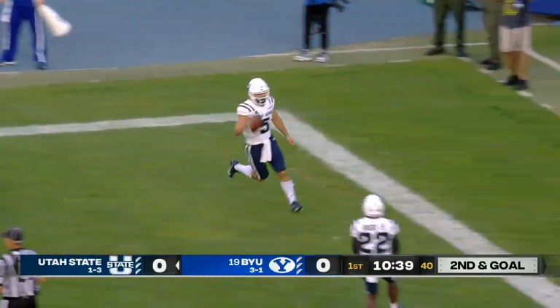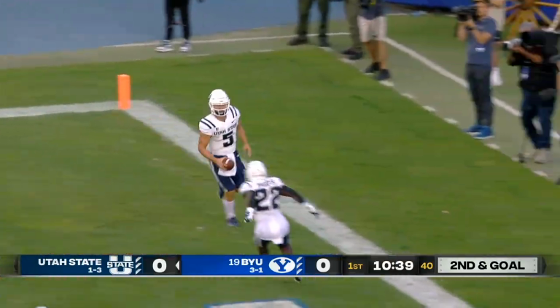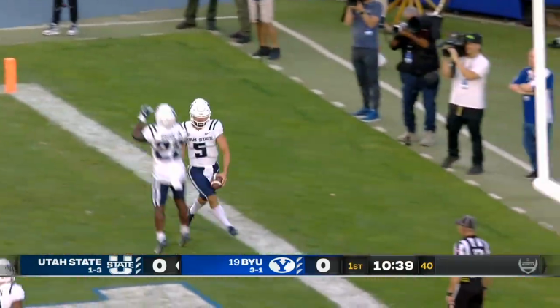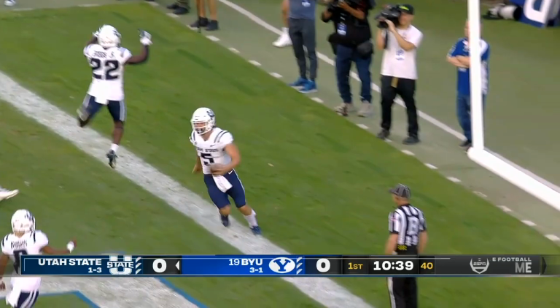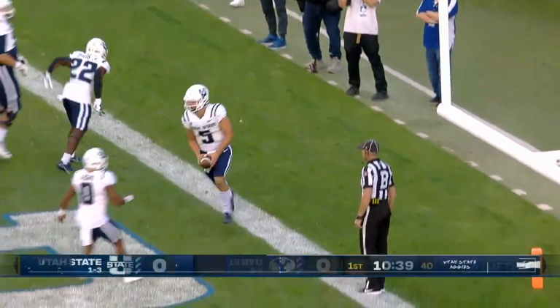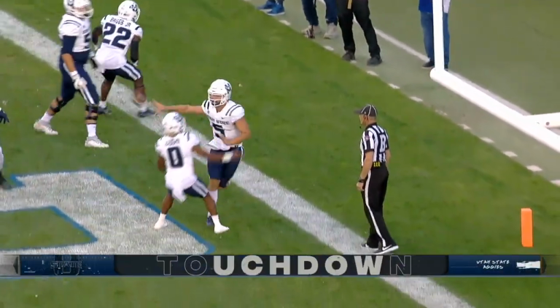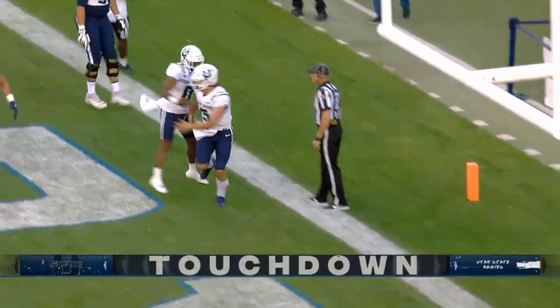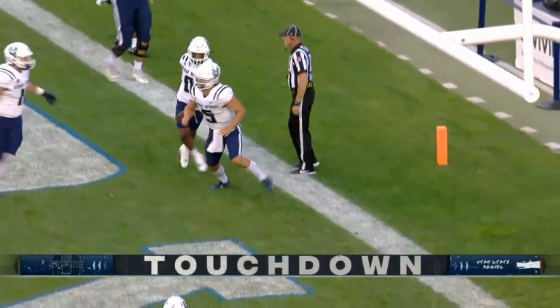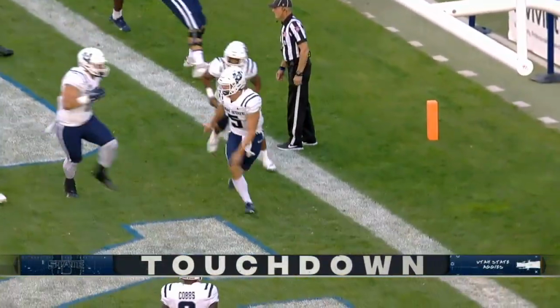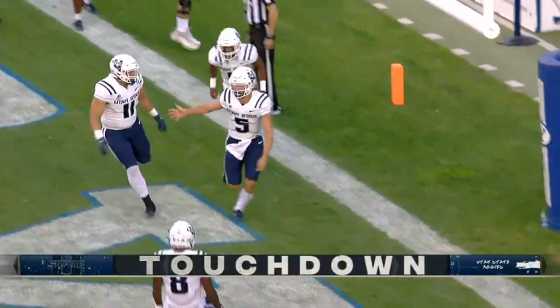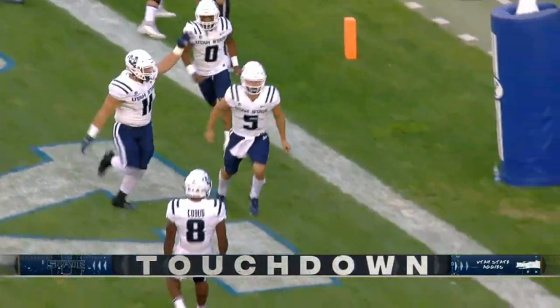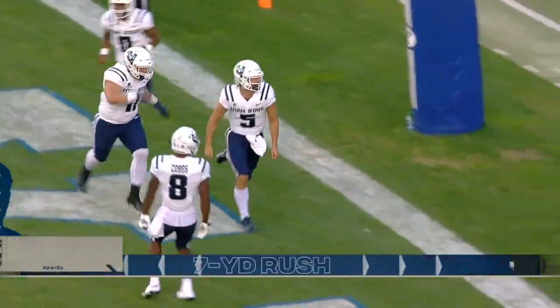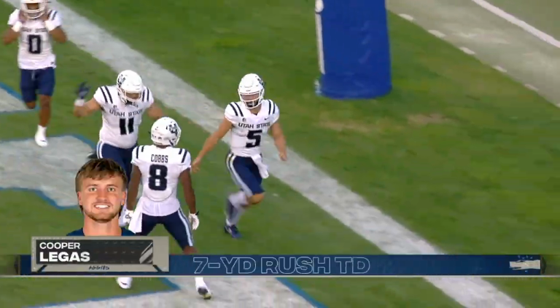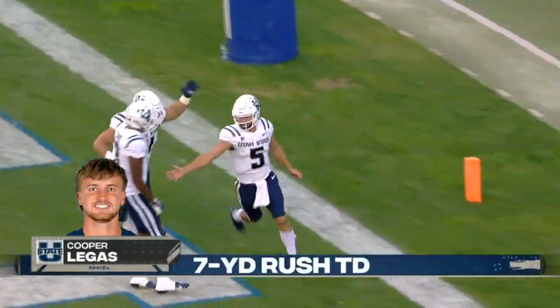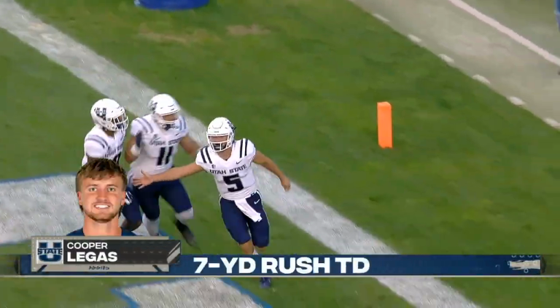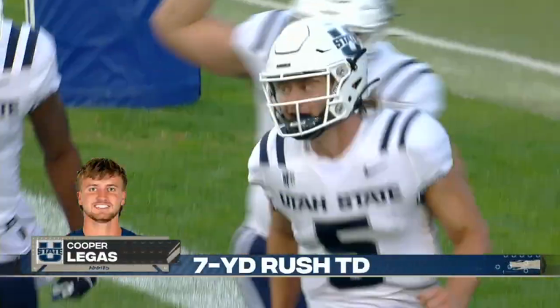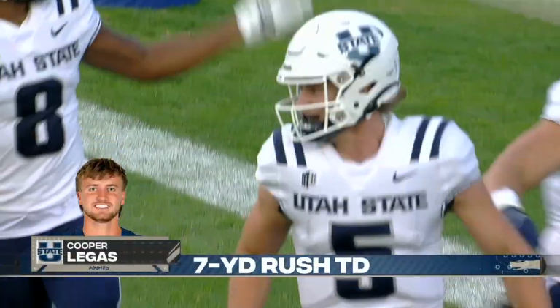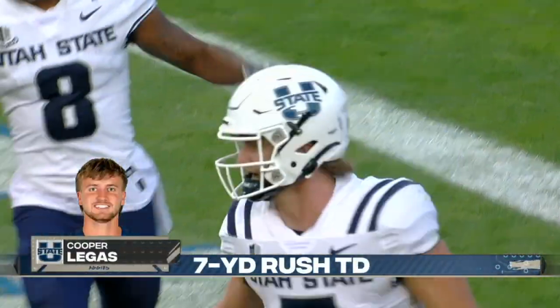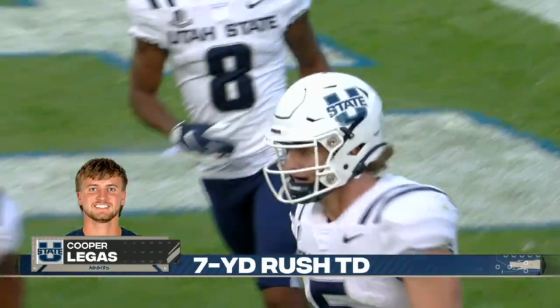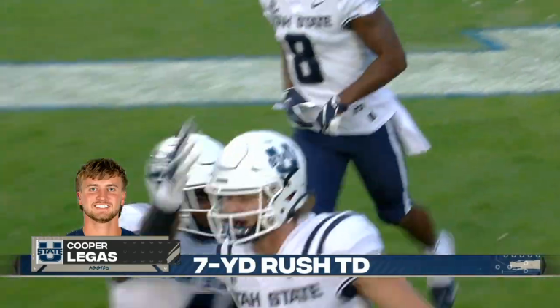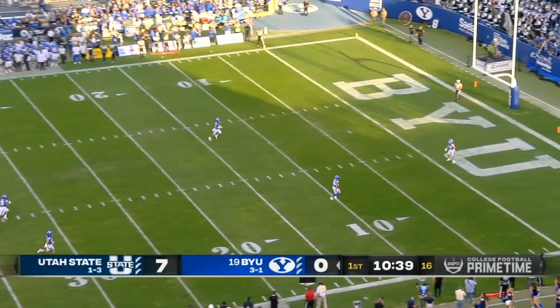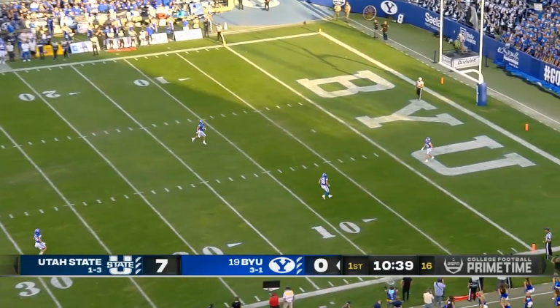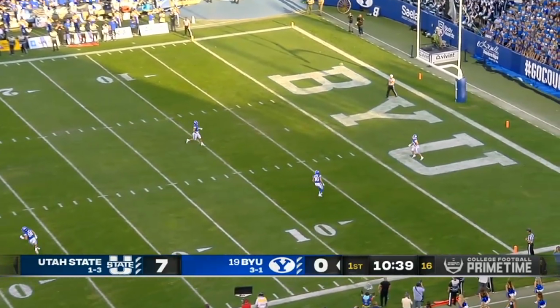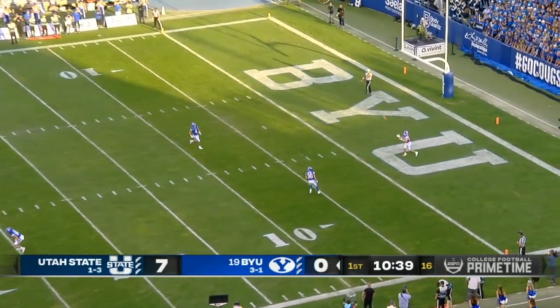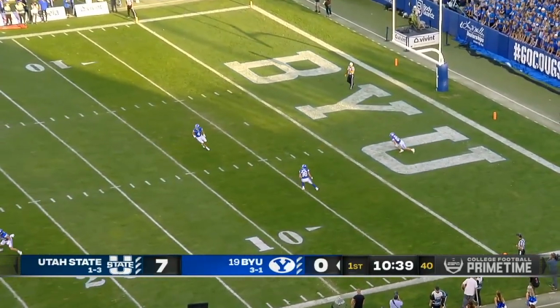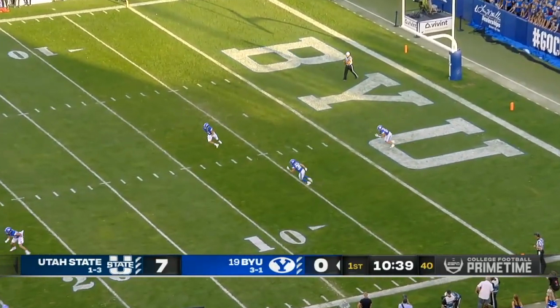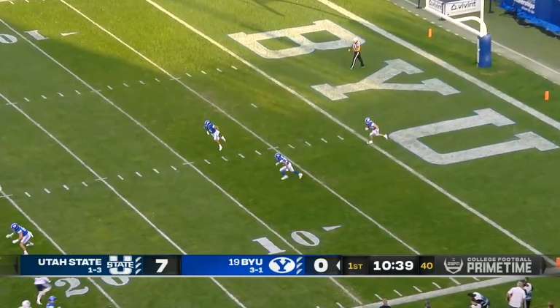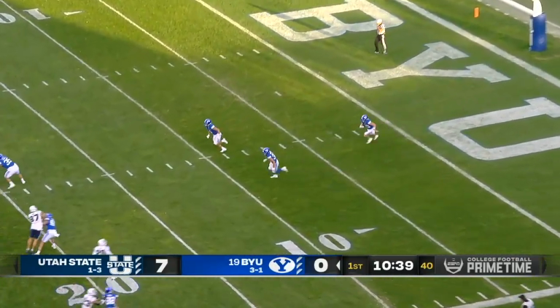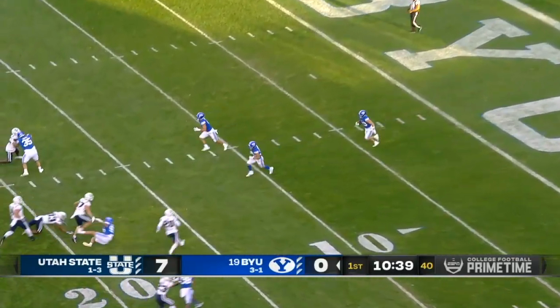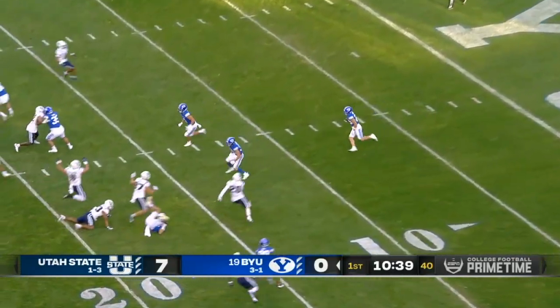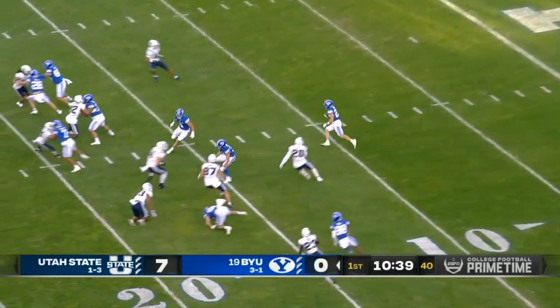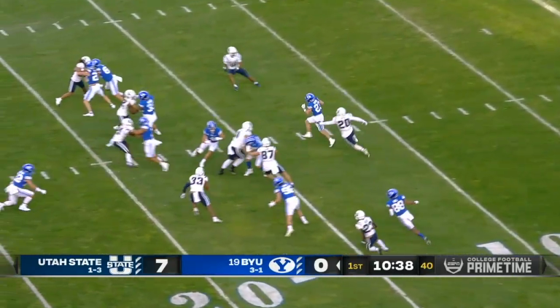And what about Utah State? The Aggies go right down the field. Let him use his athleticism — you couldn't ask for a better start if you're Utah State.